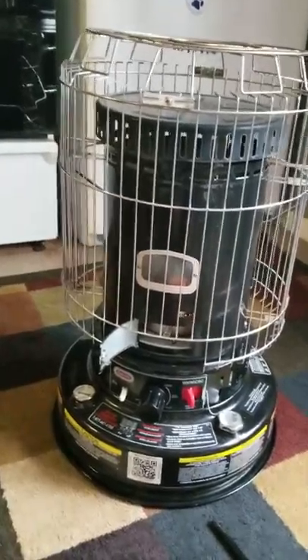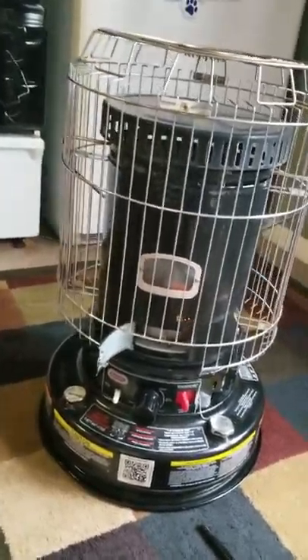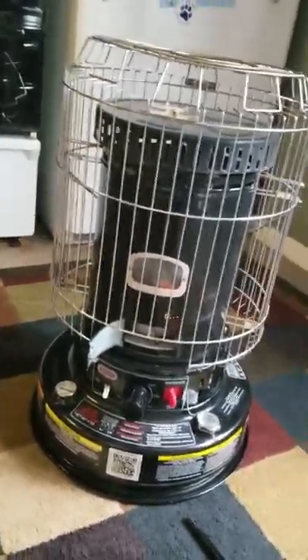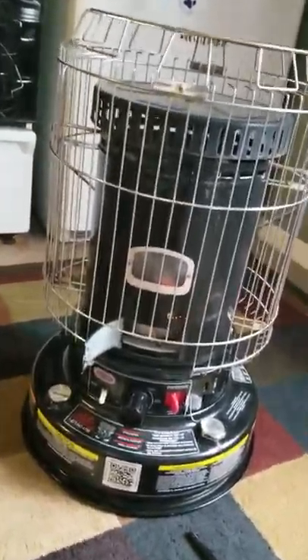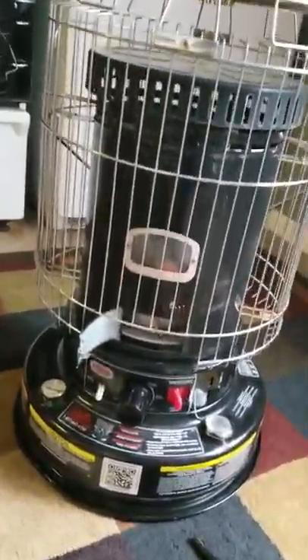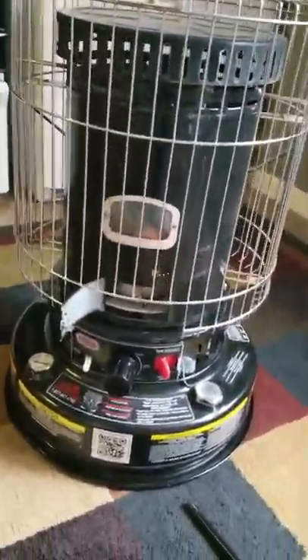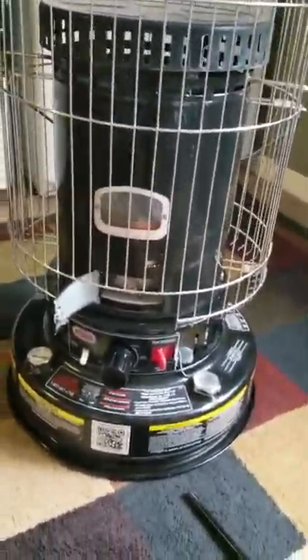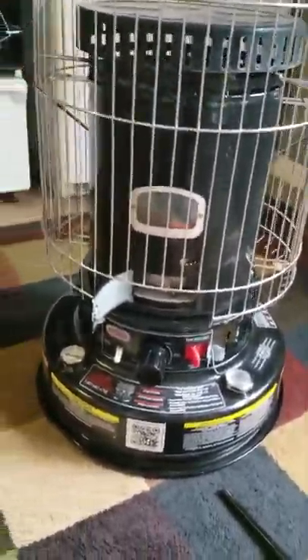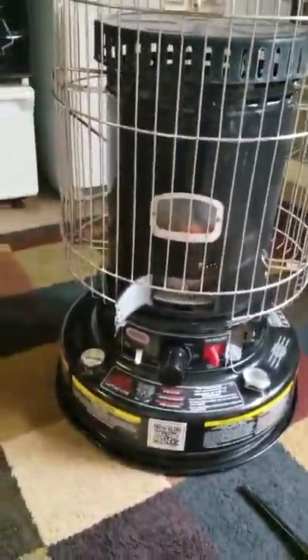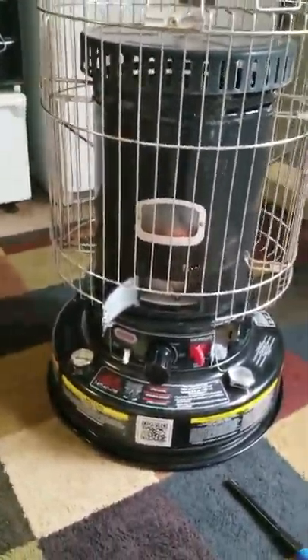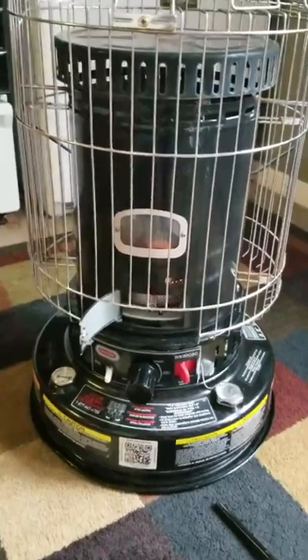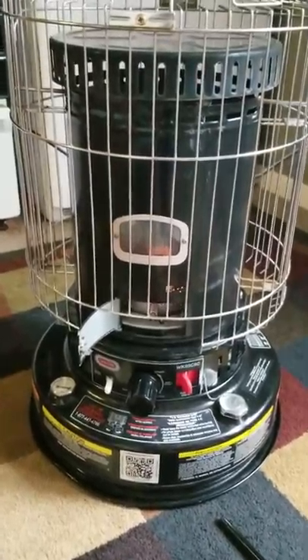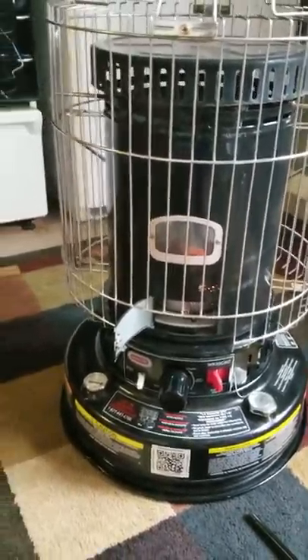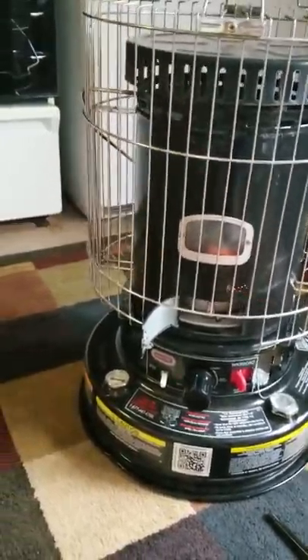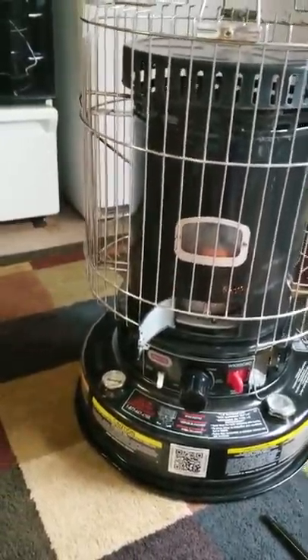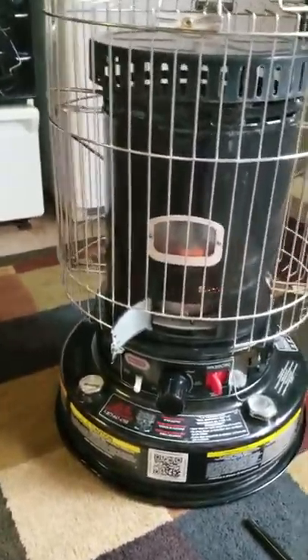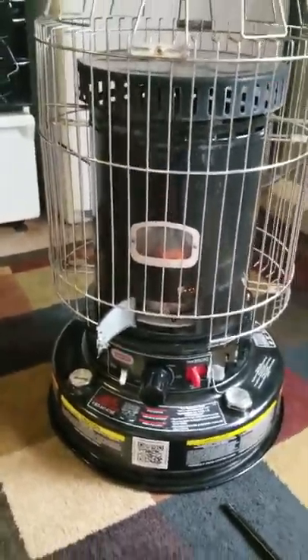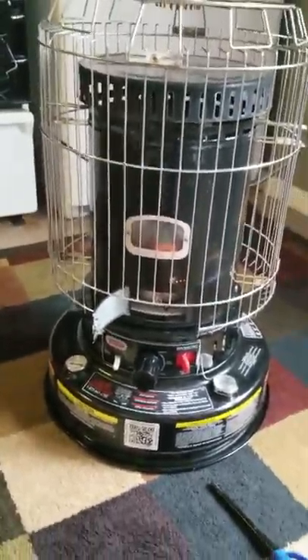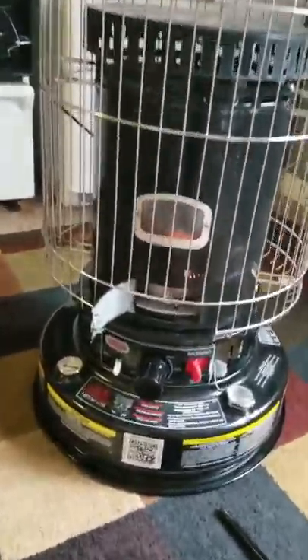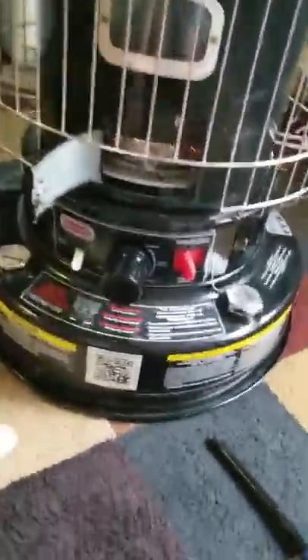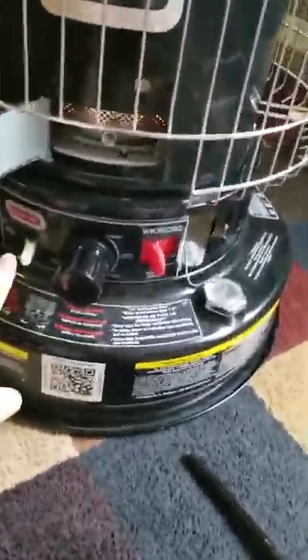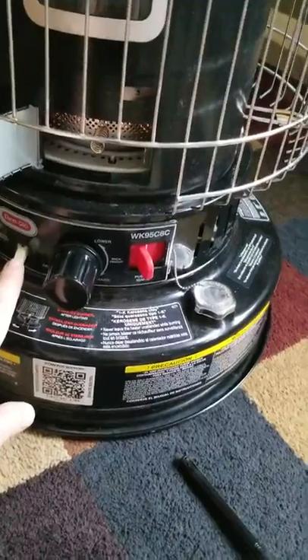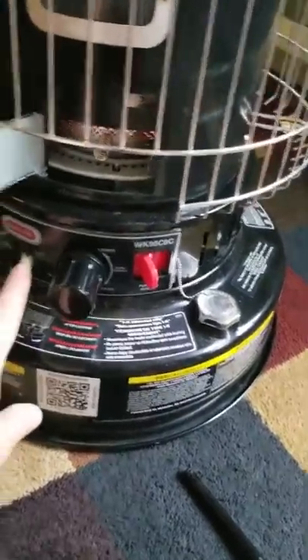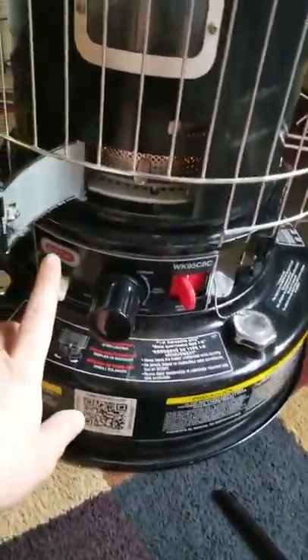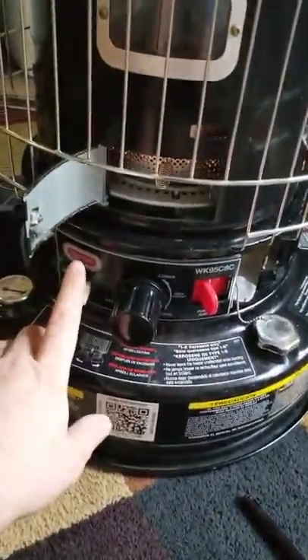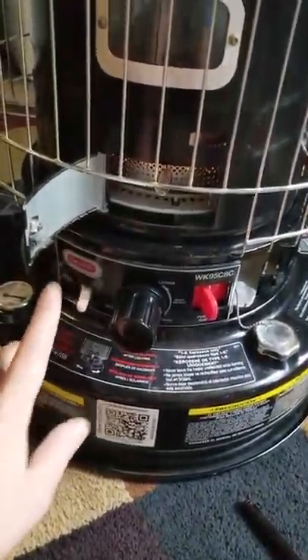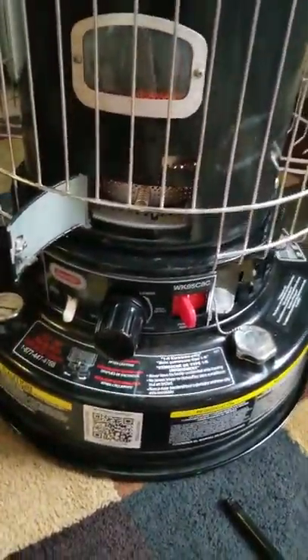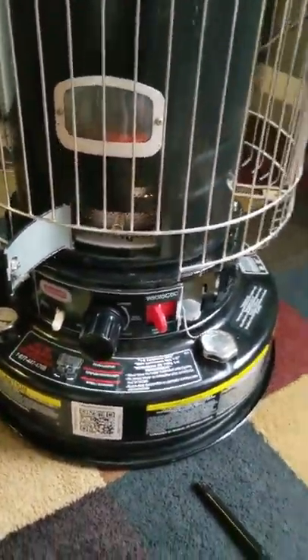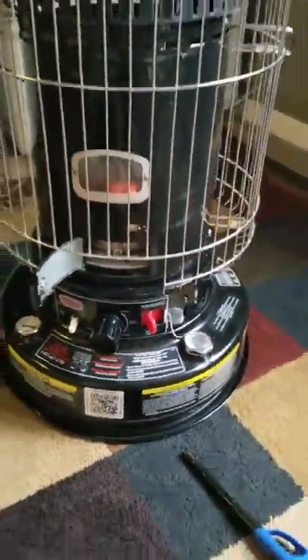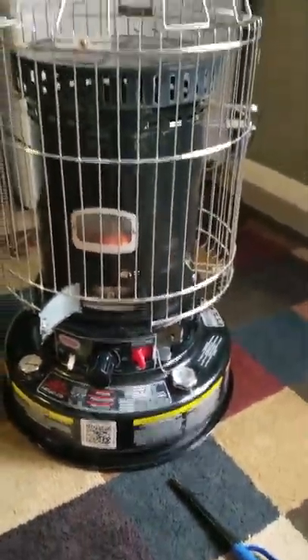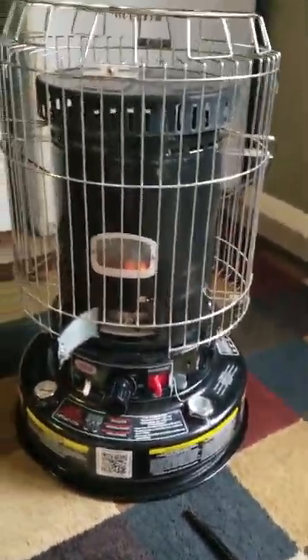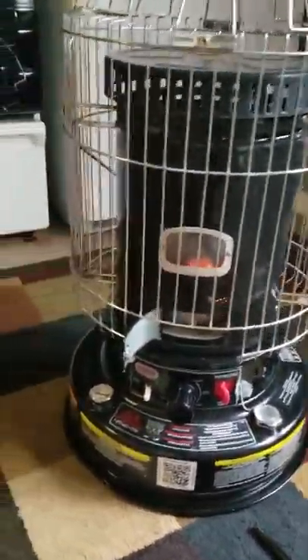When you're all done and ready to shut her down, you might want to take it outside — there is a tendency for some fumes. Get it outside and hit that button, it'll shut her down, and it'll stink for a little bit.